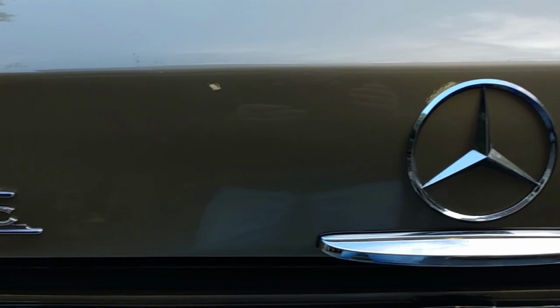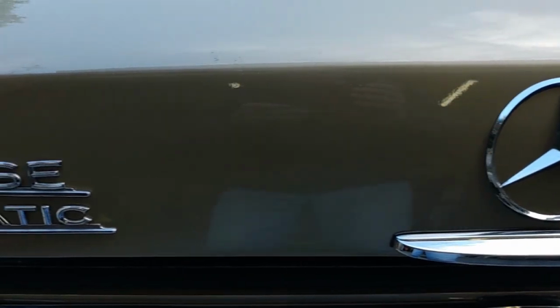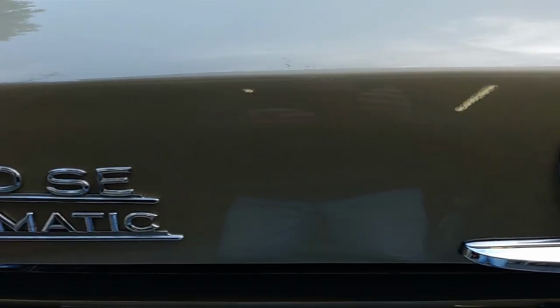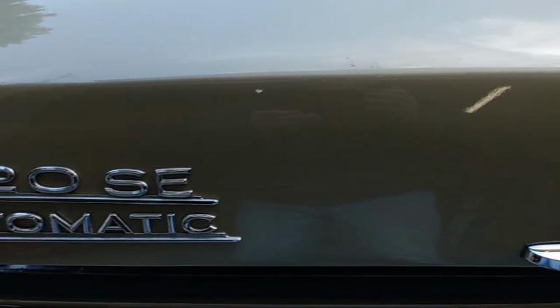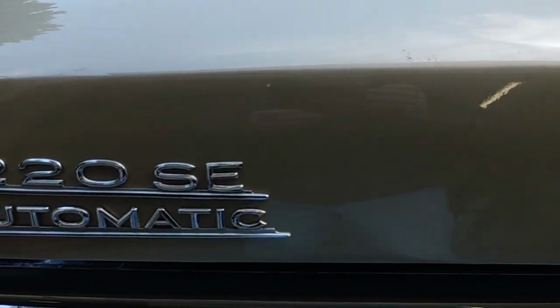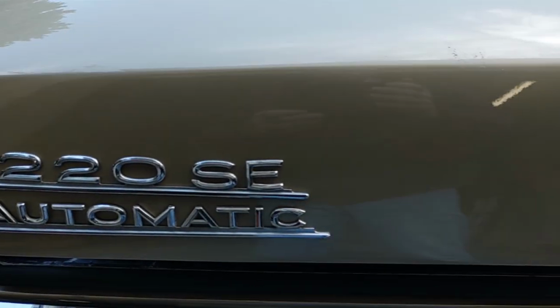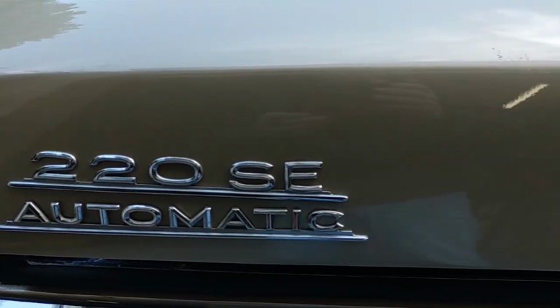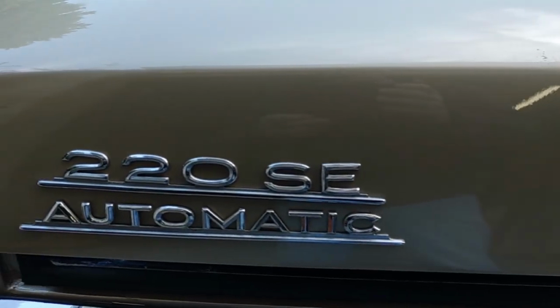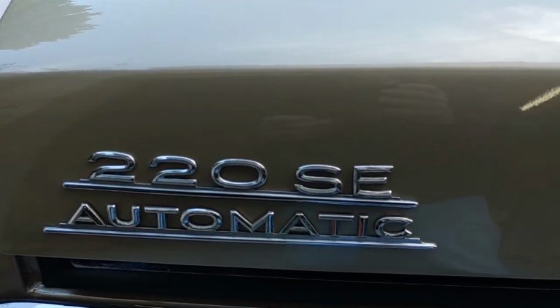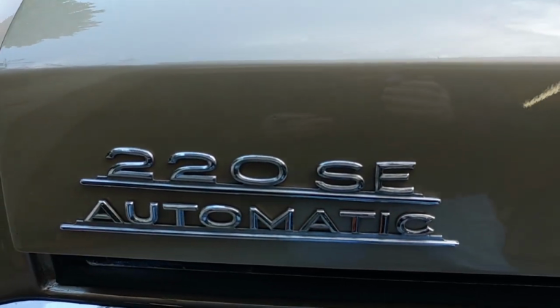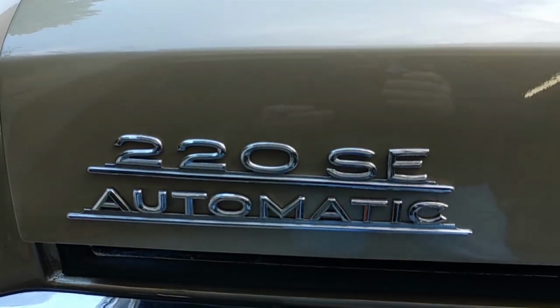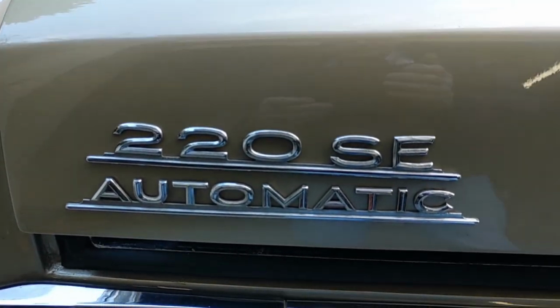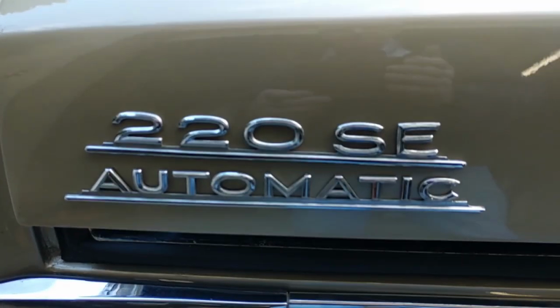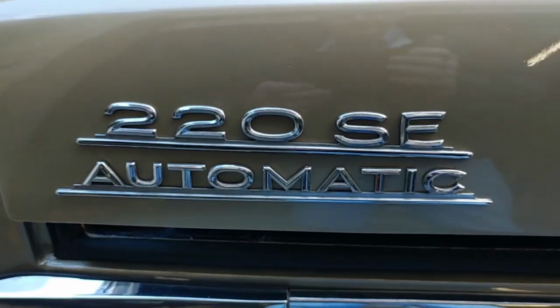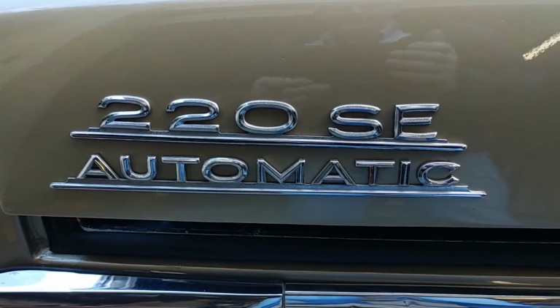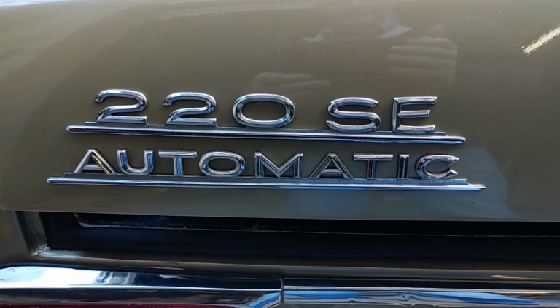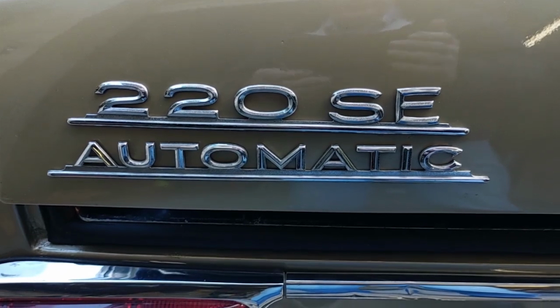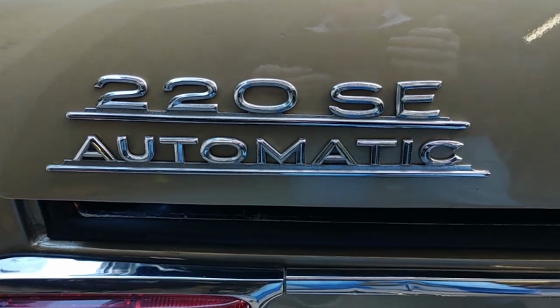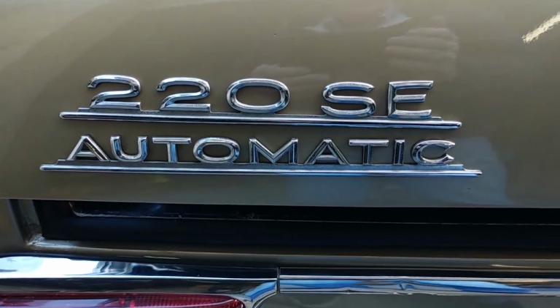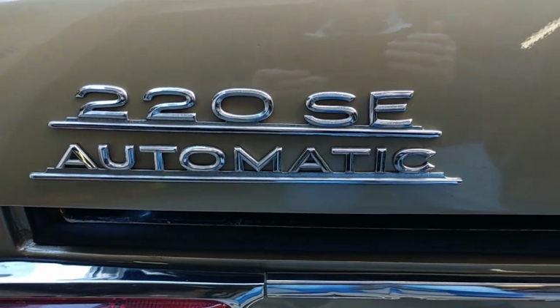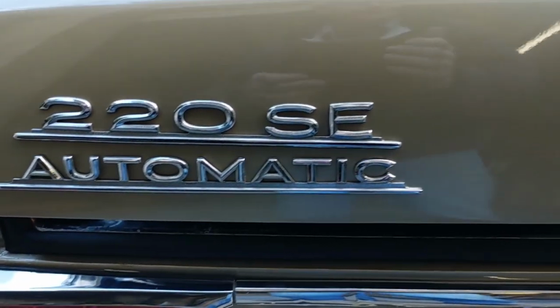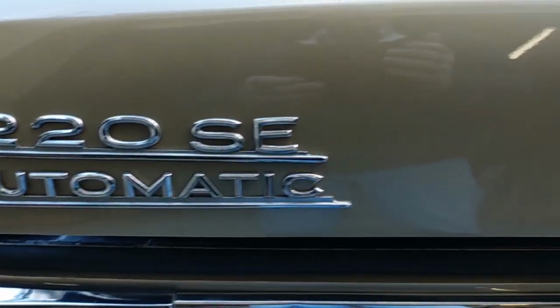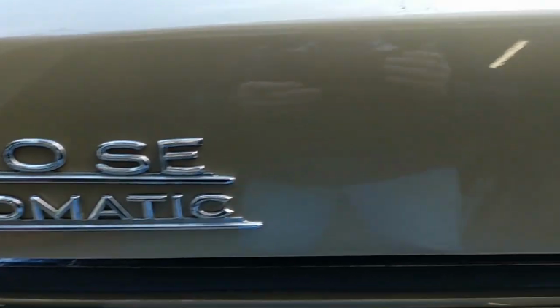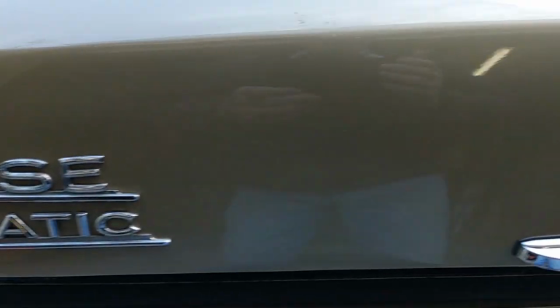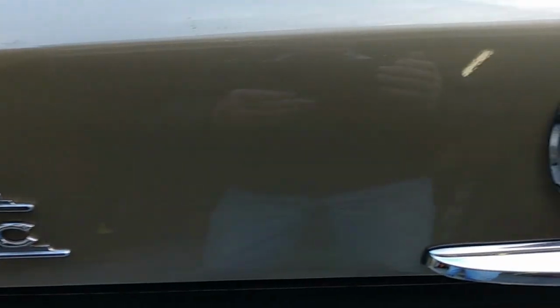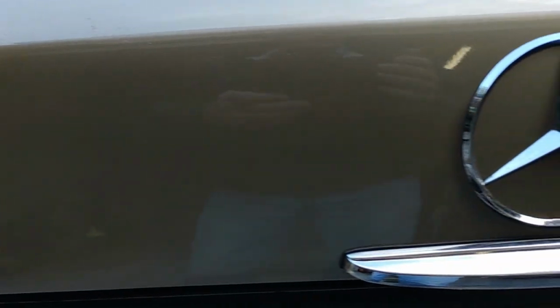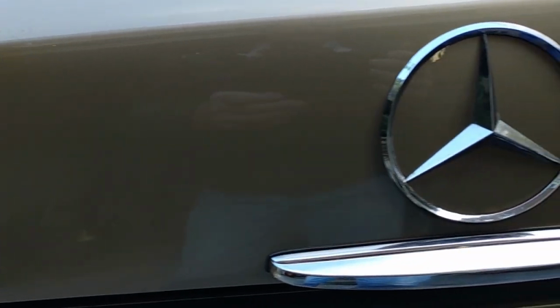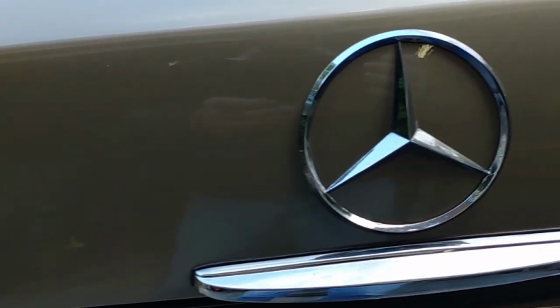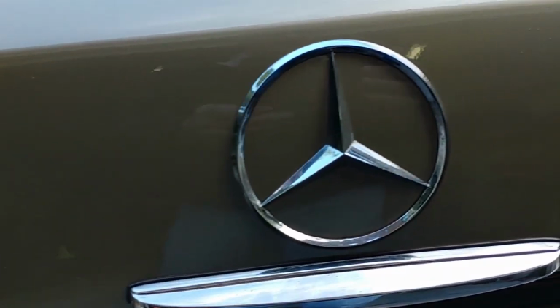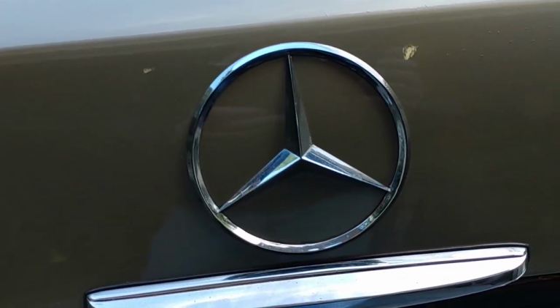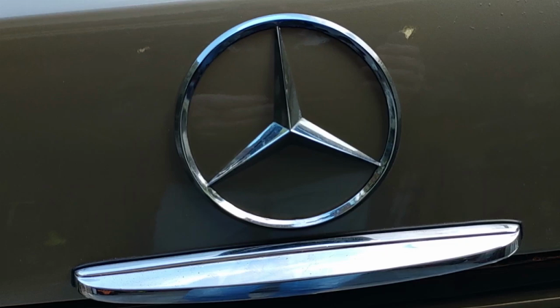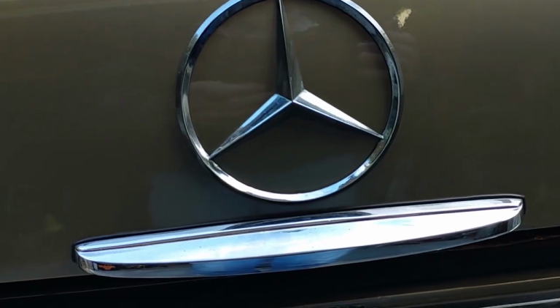The body styling was created by a Frenchman, Paul Brack. The problem we're addressing today is that over the past 40 years or so, we've lost the key for the boot.